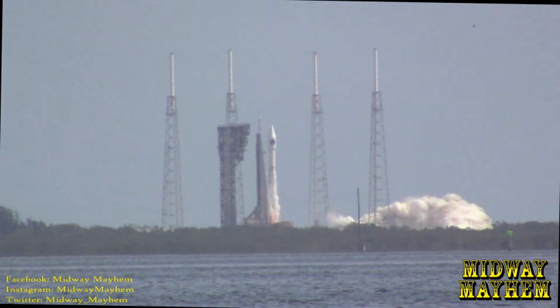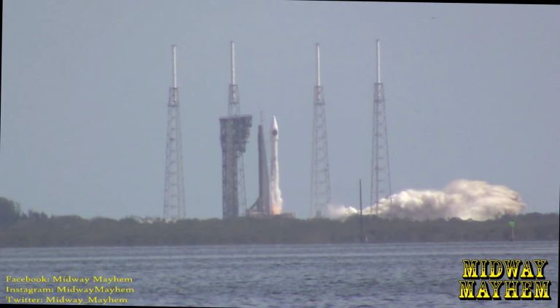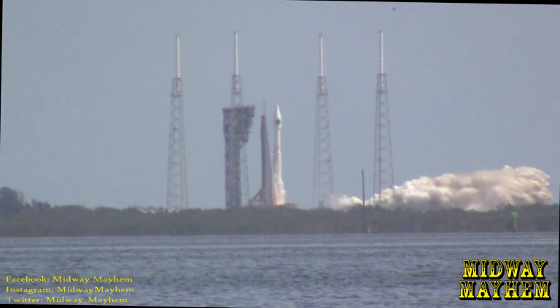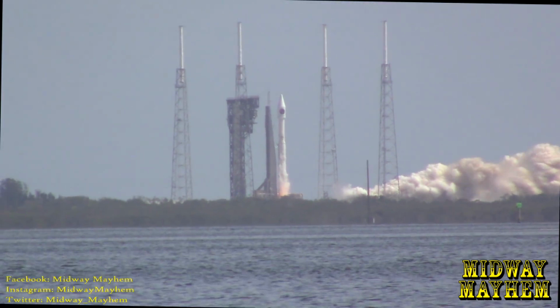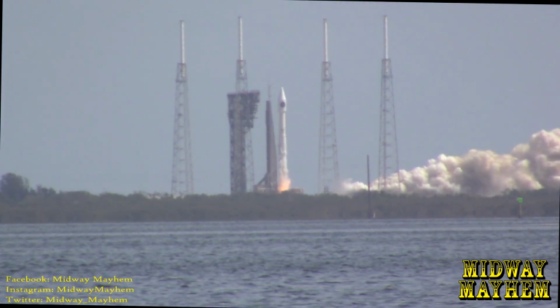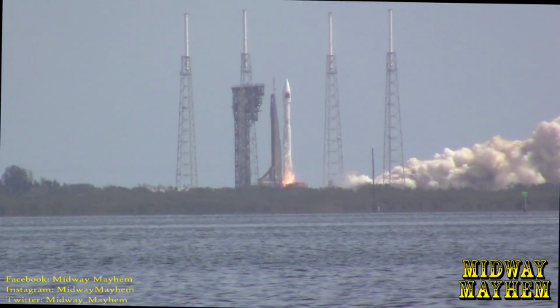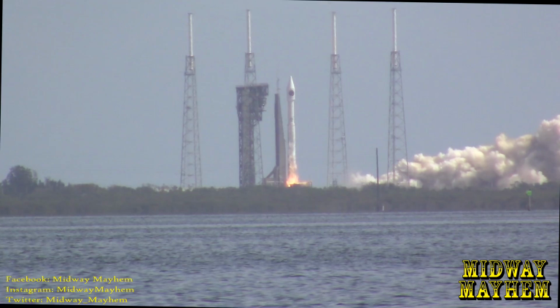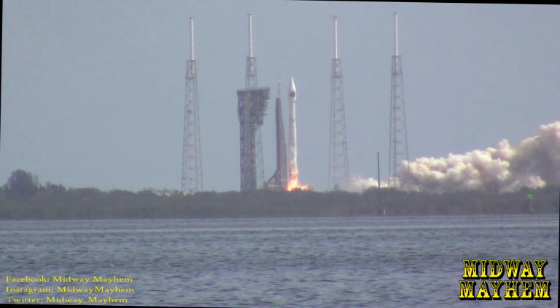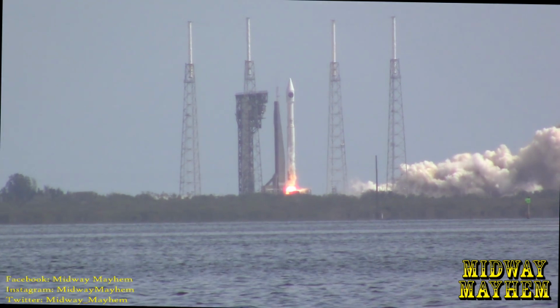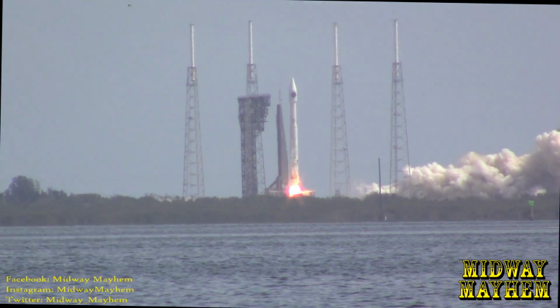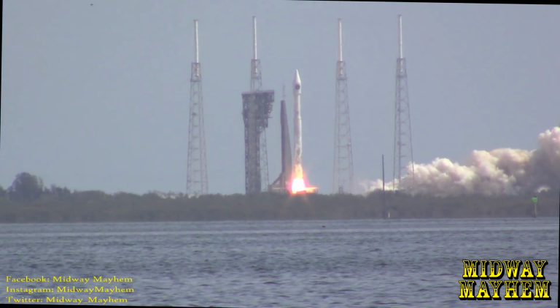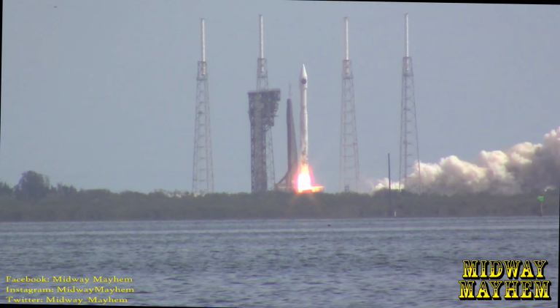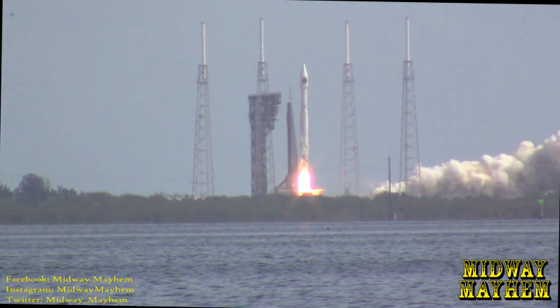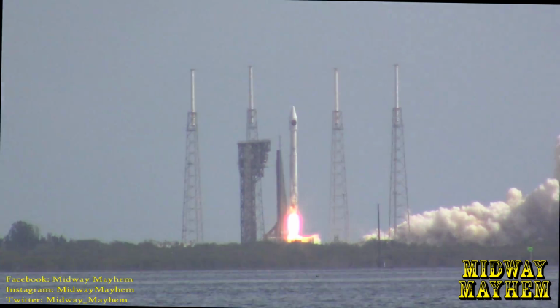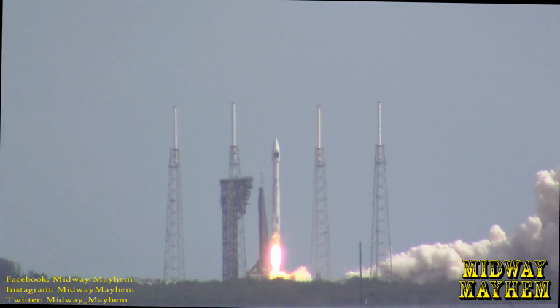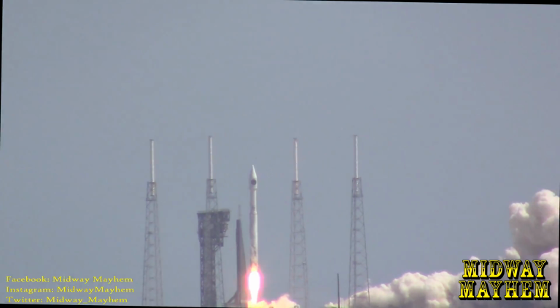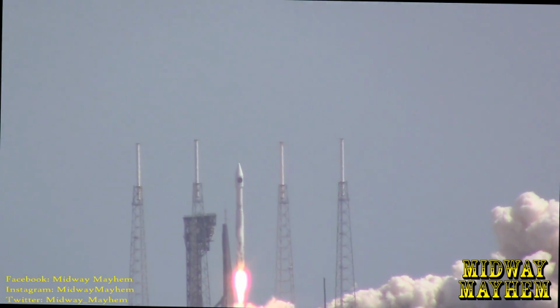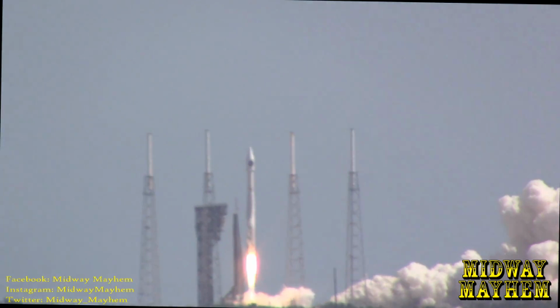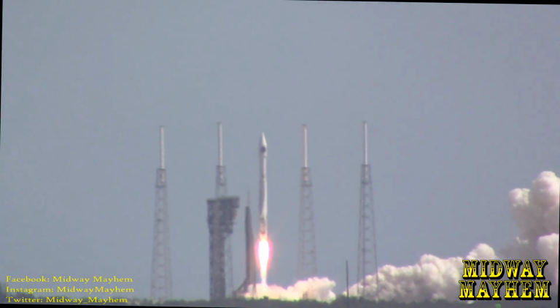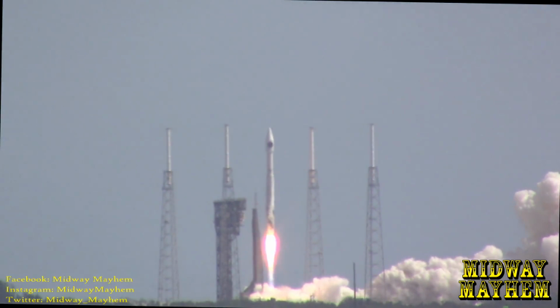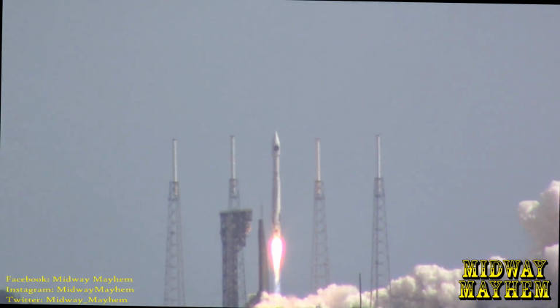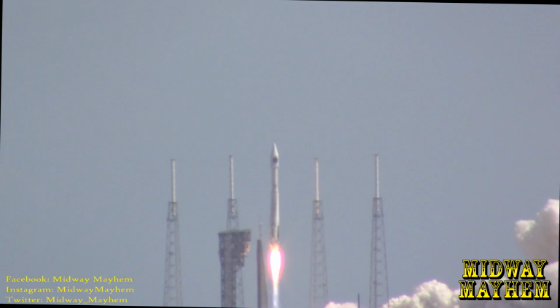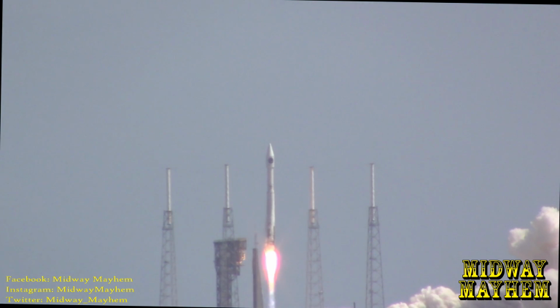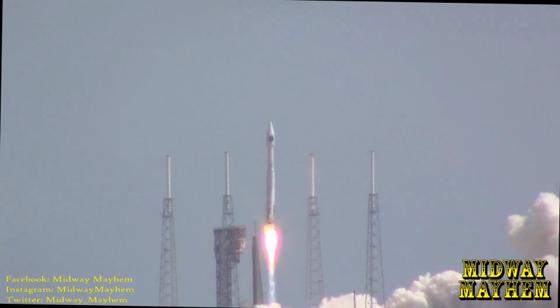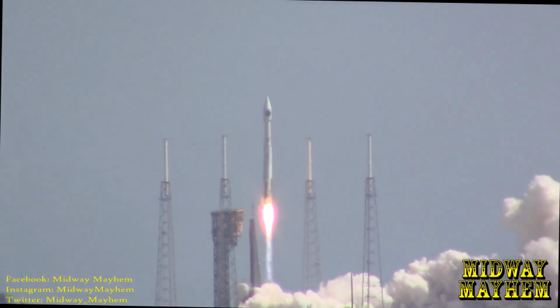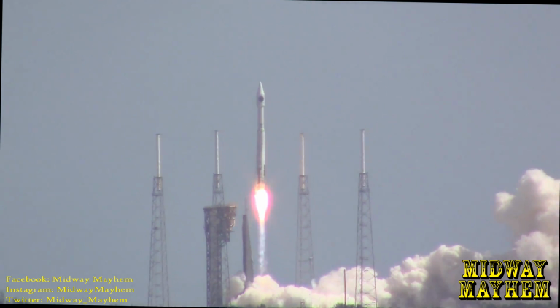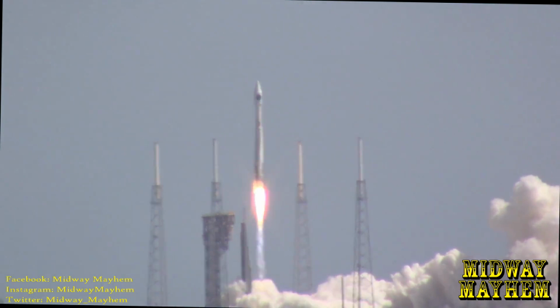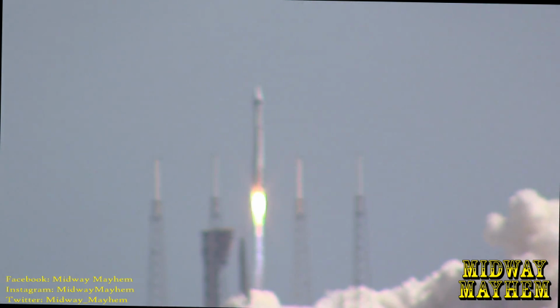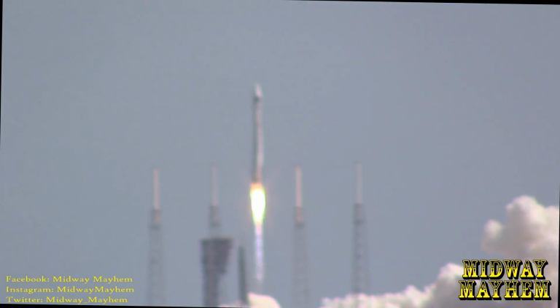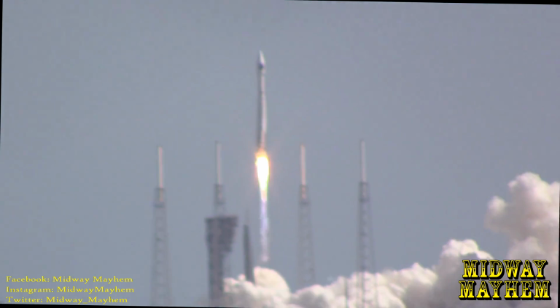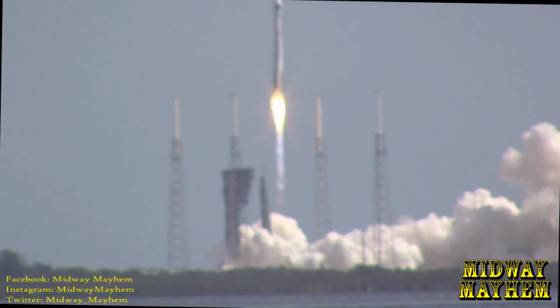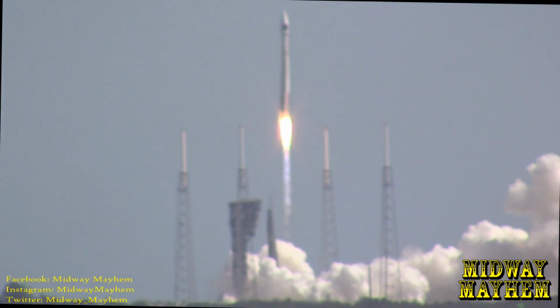Liftoff of the Atlas V rocket with the USS John Glenn, extending the research legacy for living and working in space.